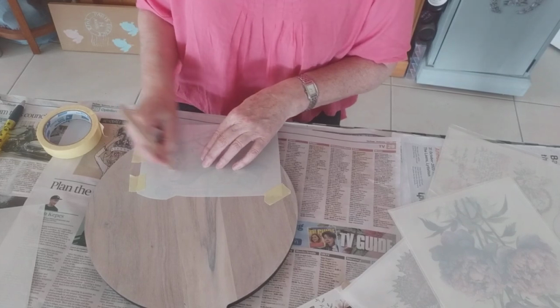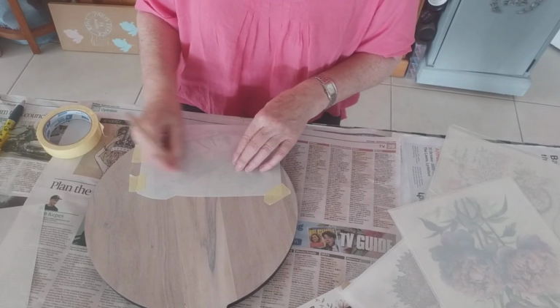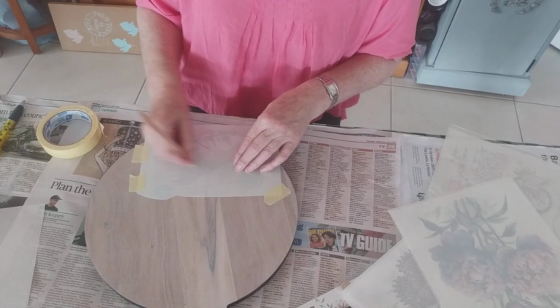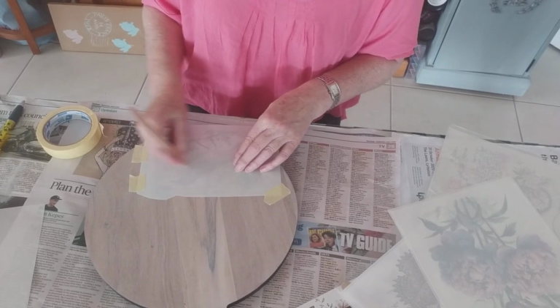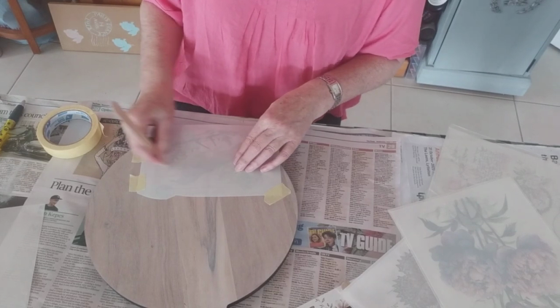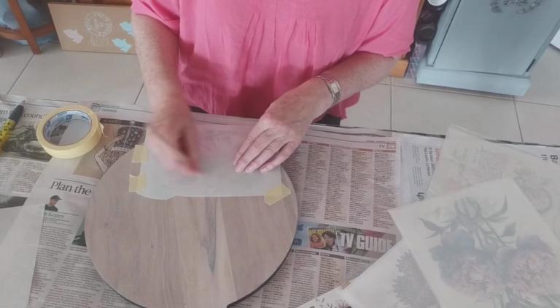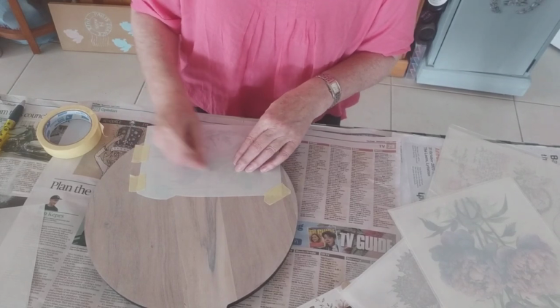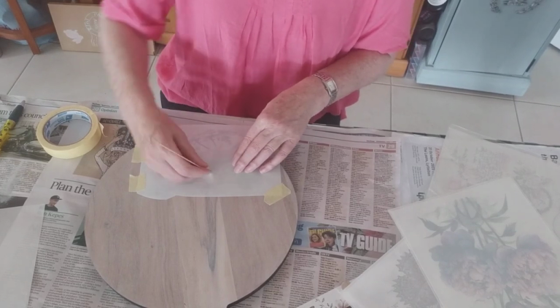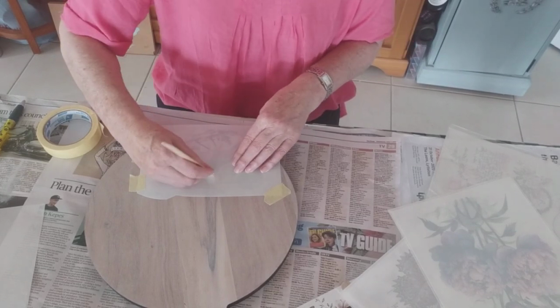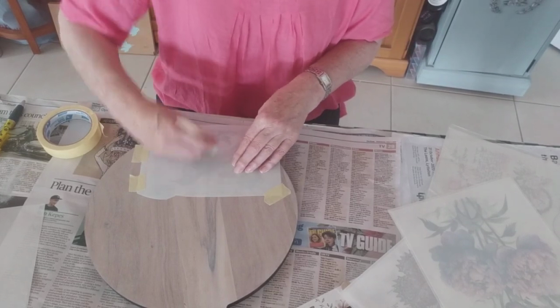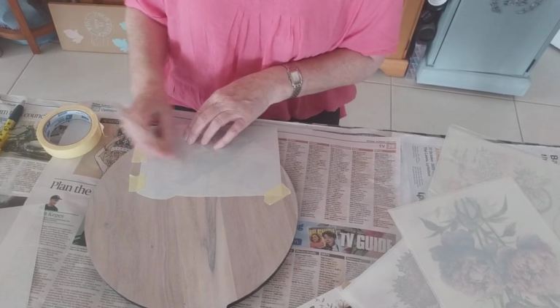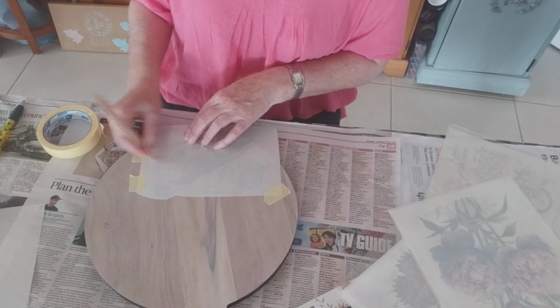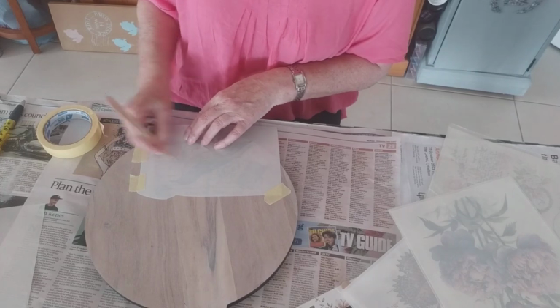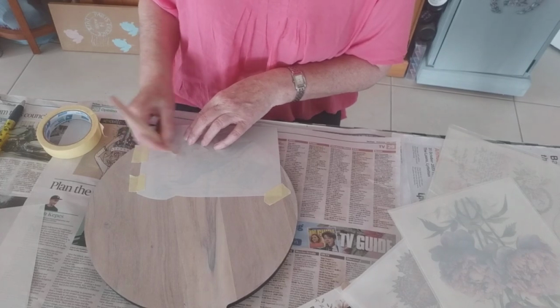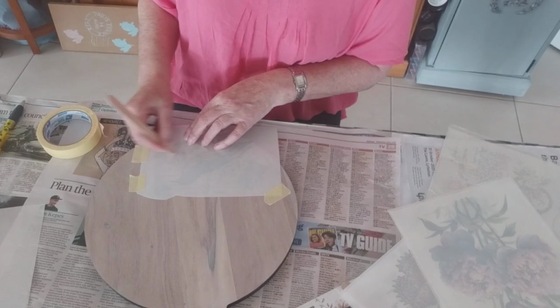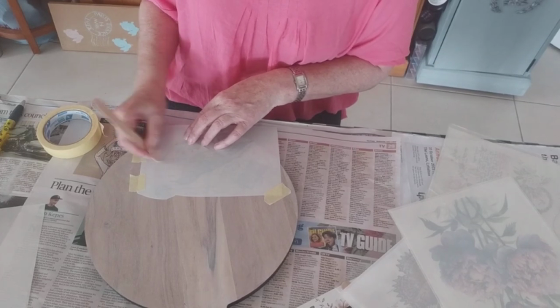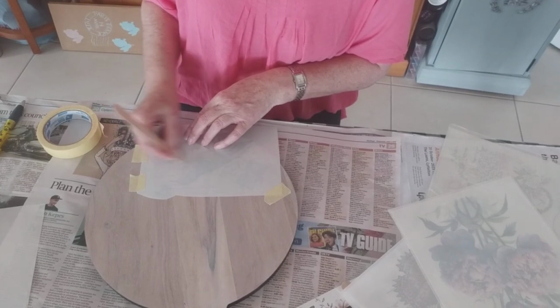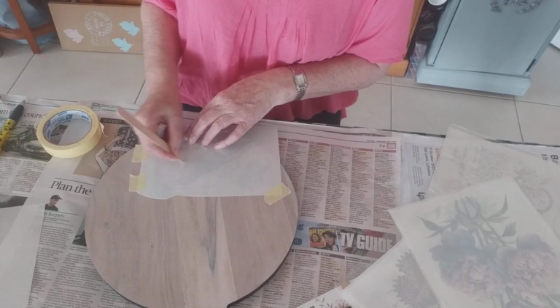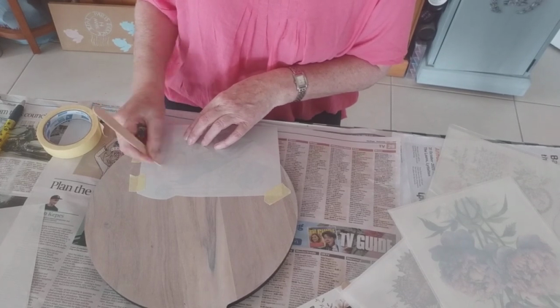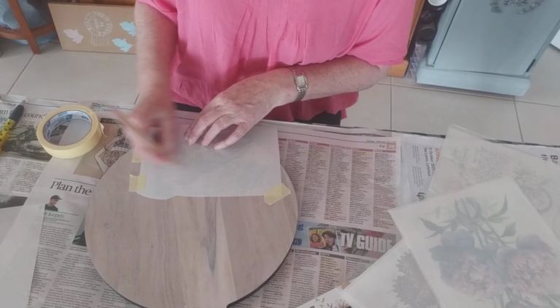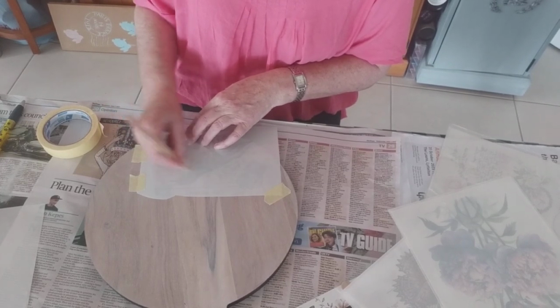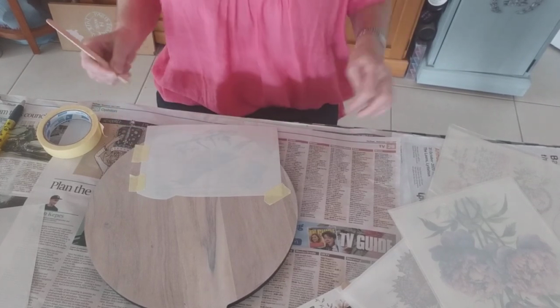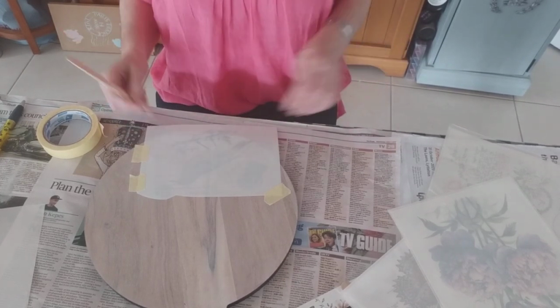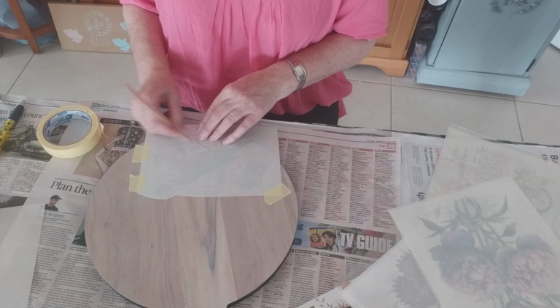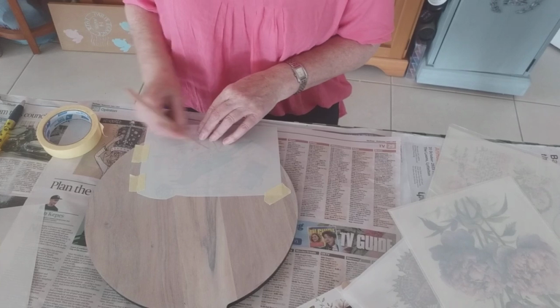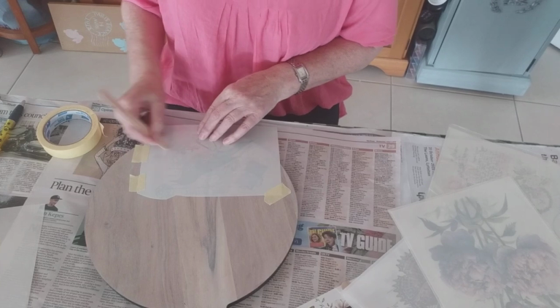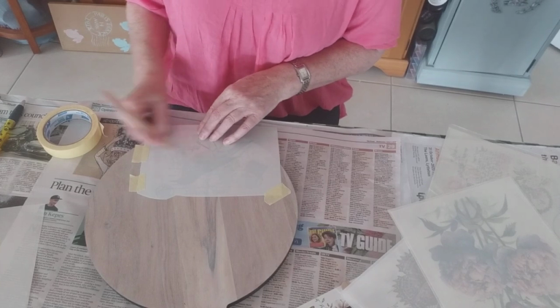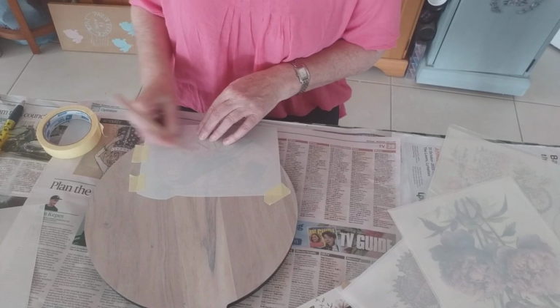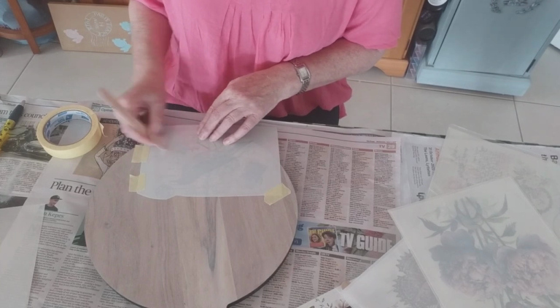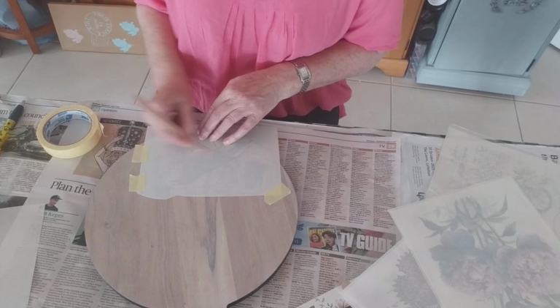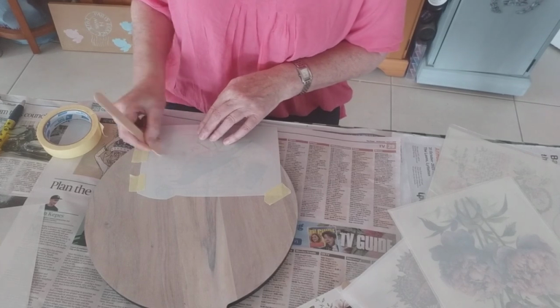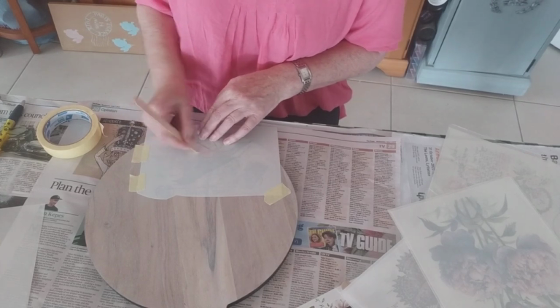Almost finished — you can see just how fast this is, and it always looks so beautiful when you use a rub-on transfer, doesn't it? You feel like you're being a bit of an artiste but cheating. And I don't mind doing that because I can do some things but I can't do everything.